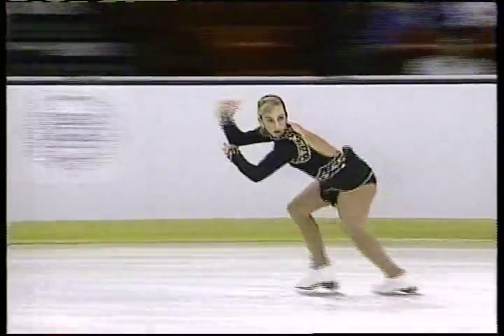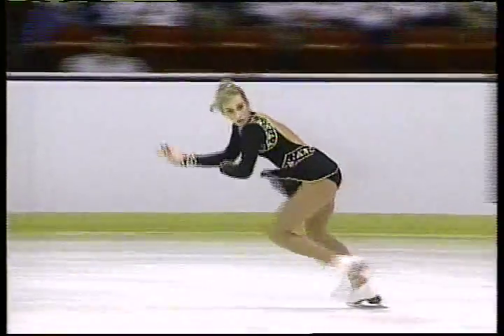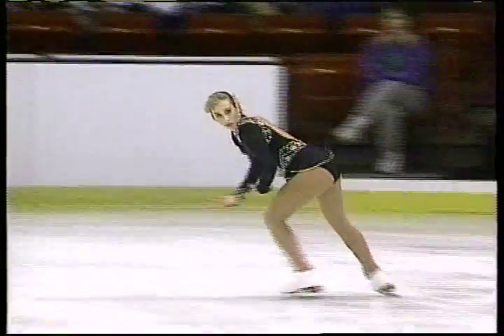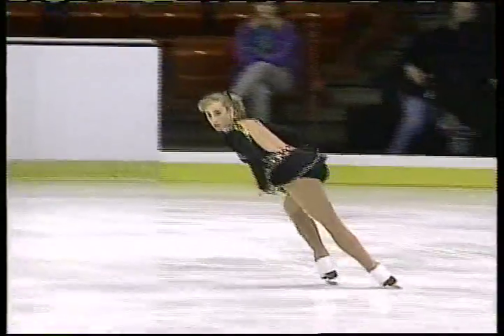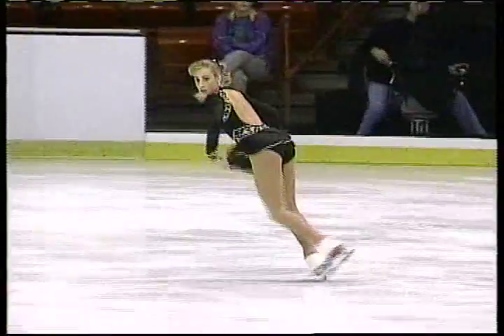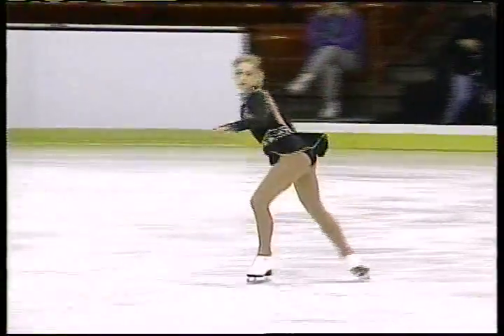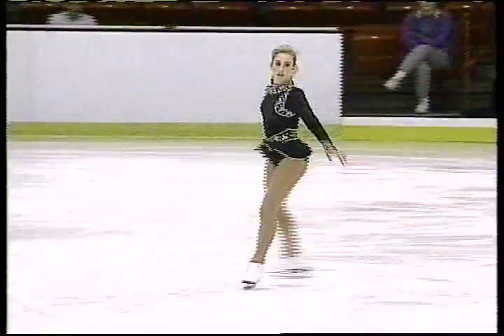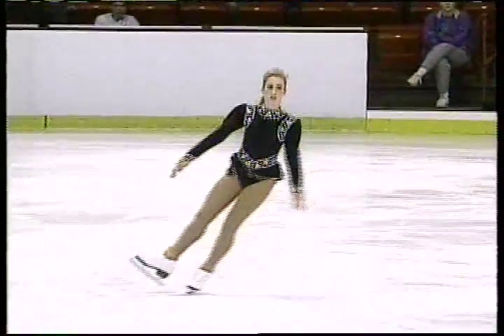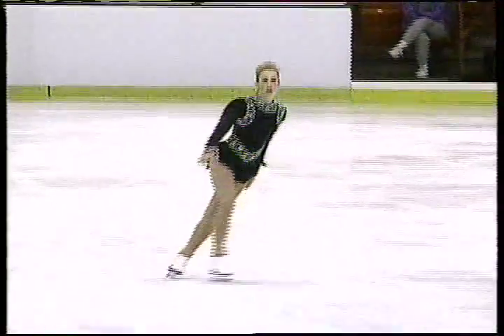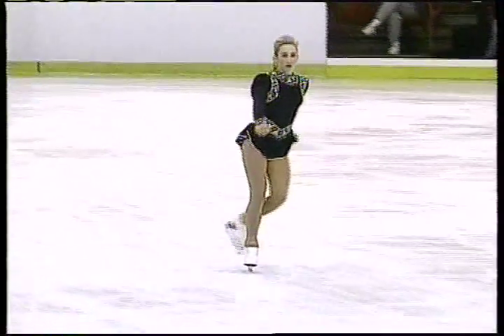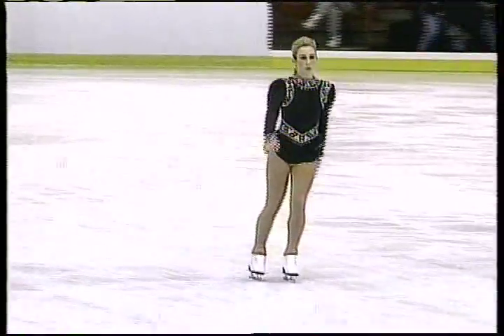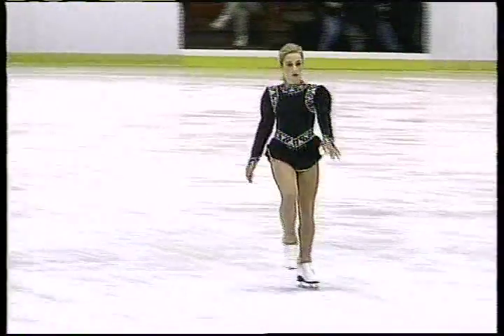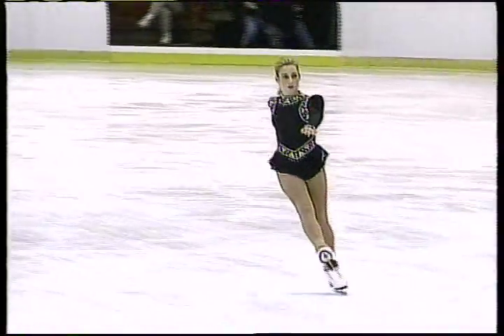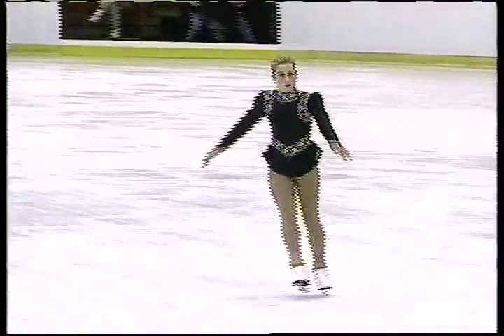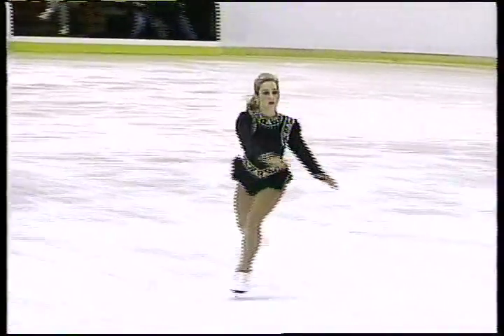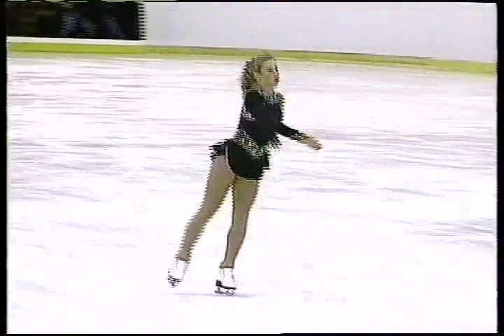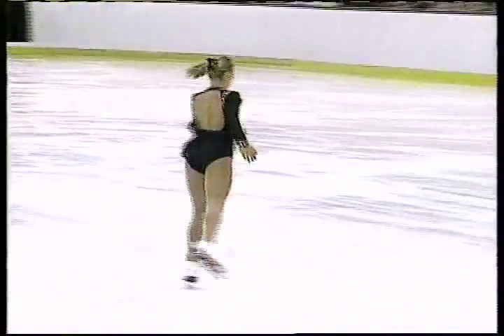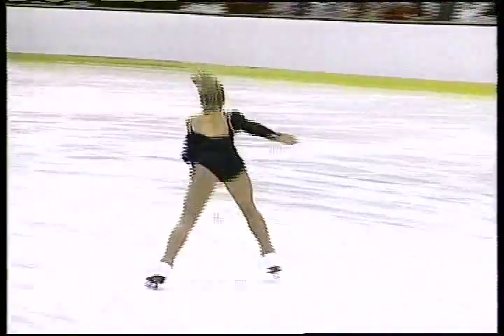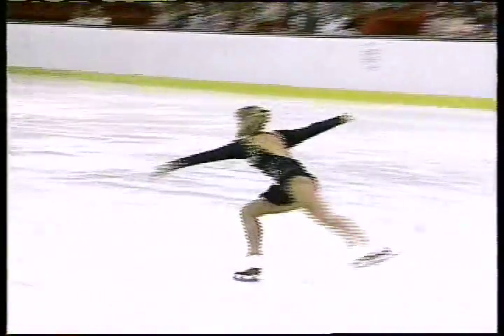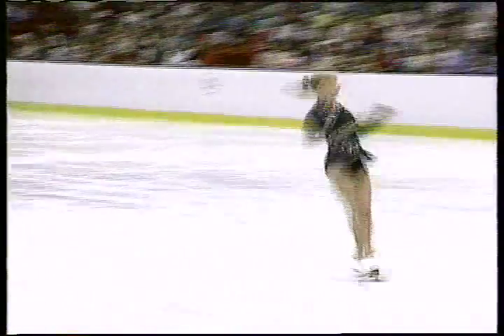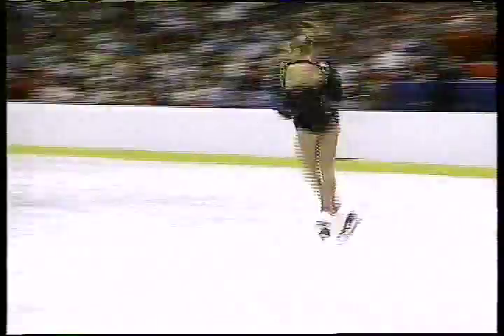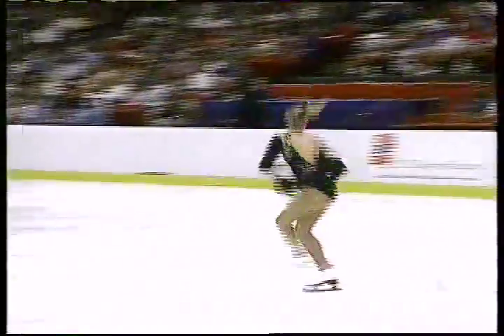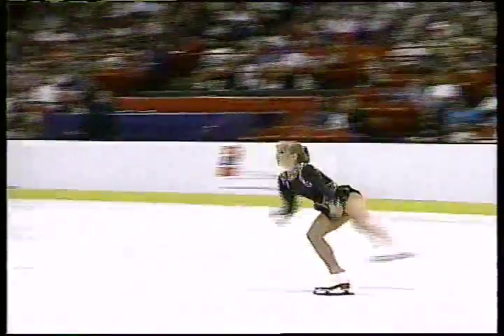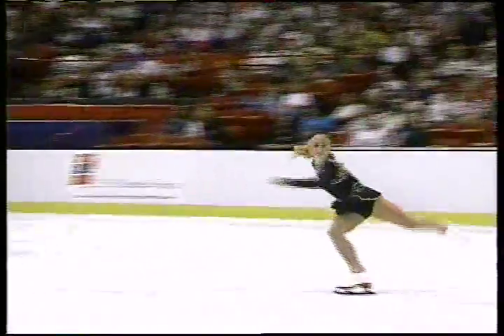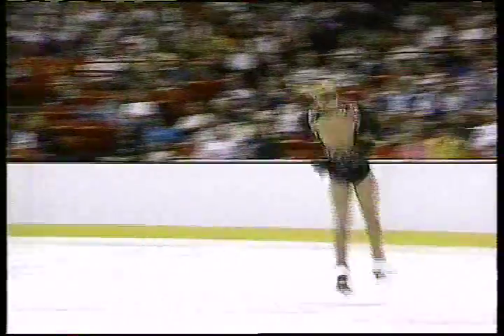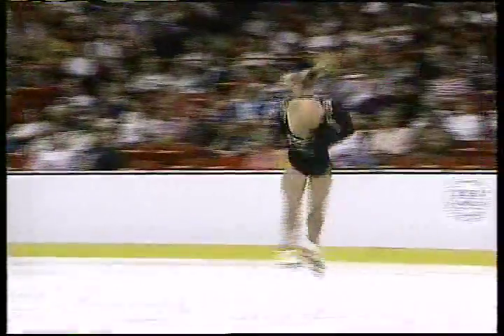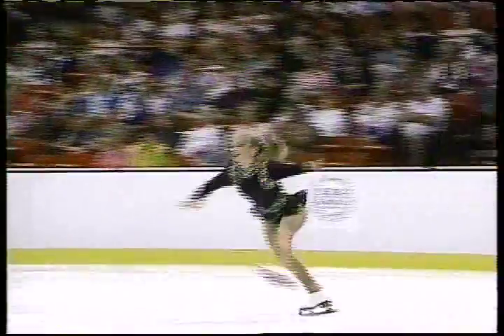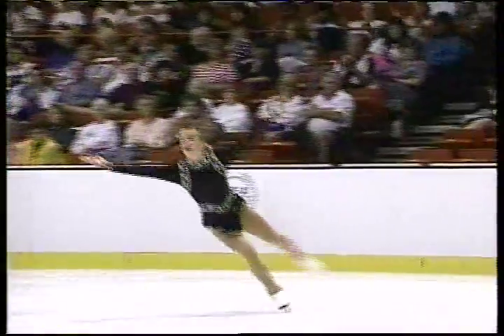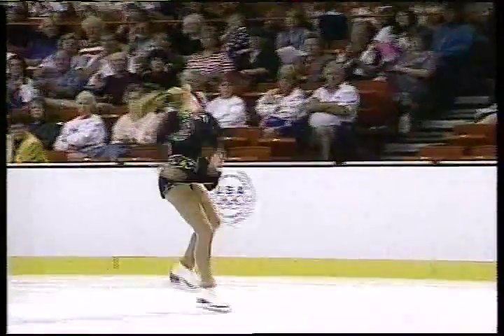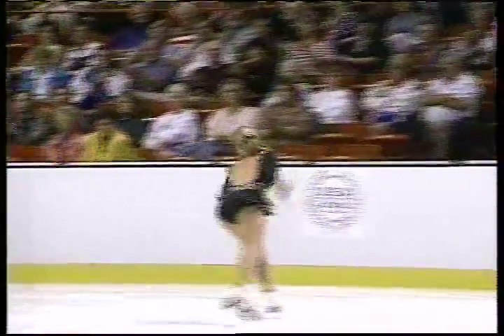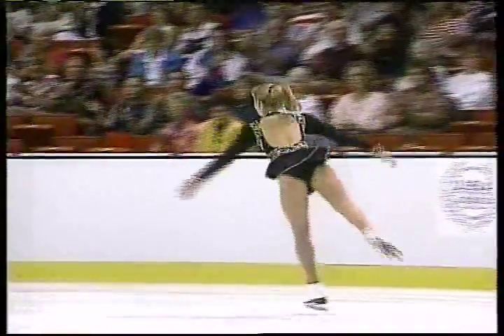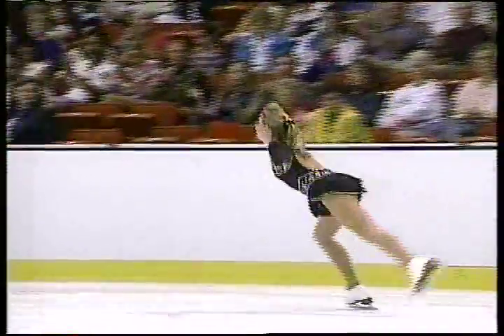Picking up speed for a combination. She's doing triple toe, double toe — triple toe, double toe beautifully delivered.